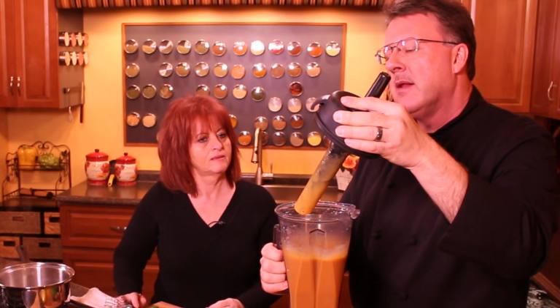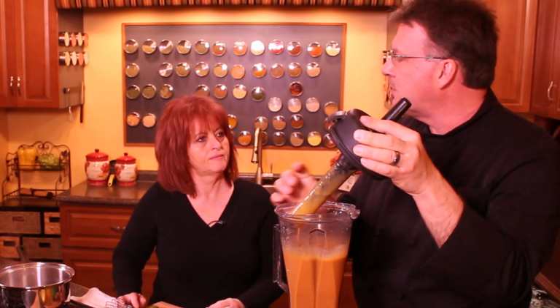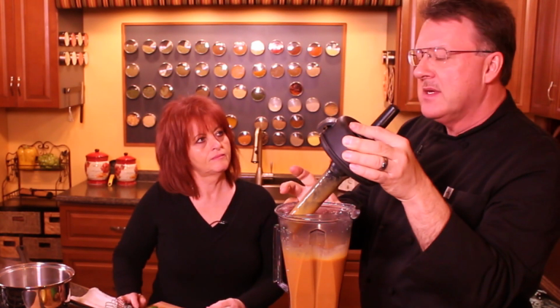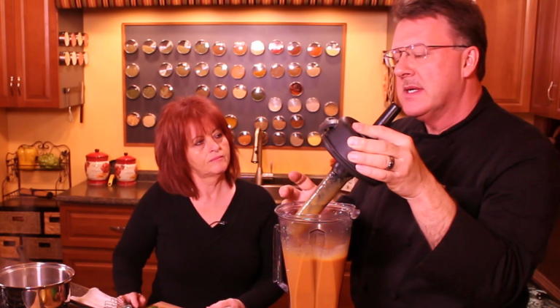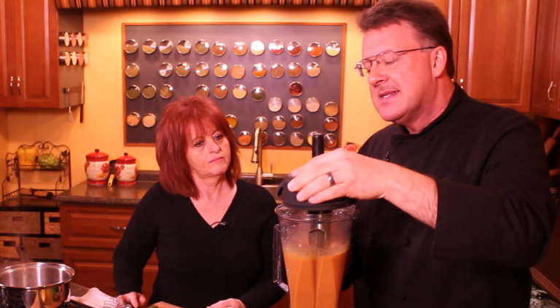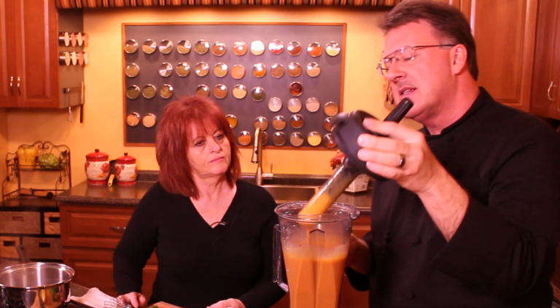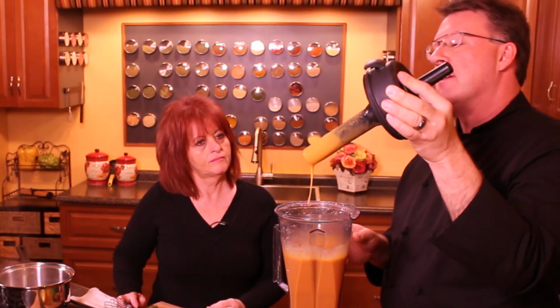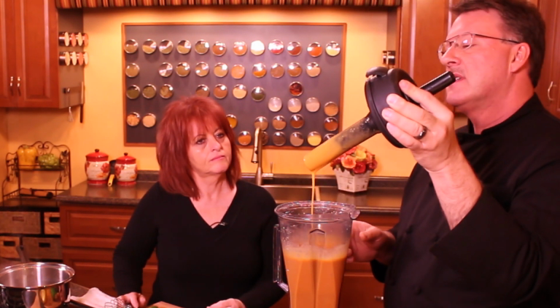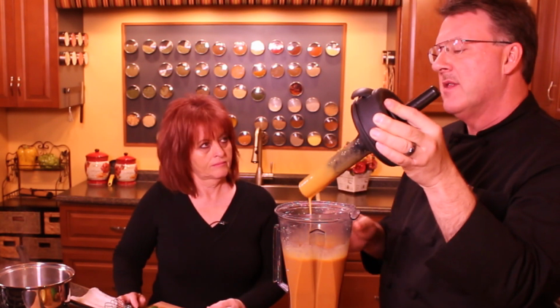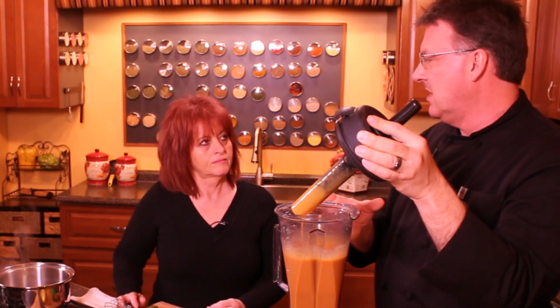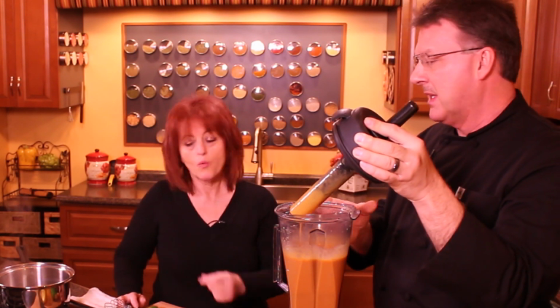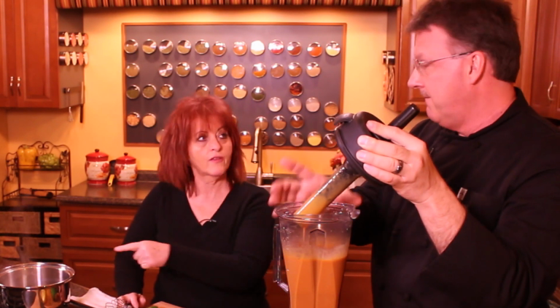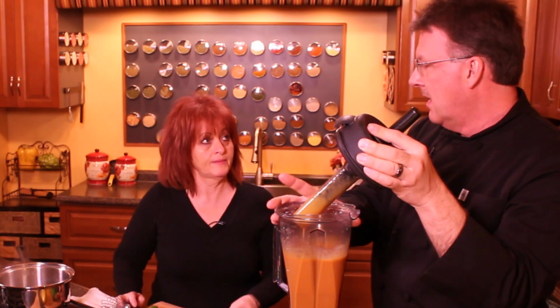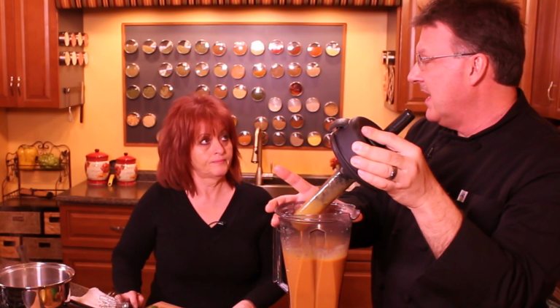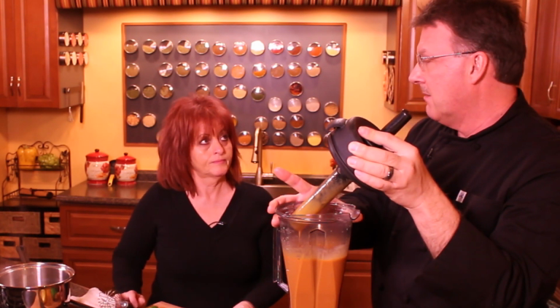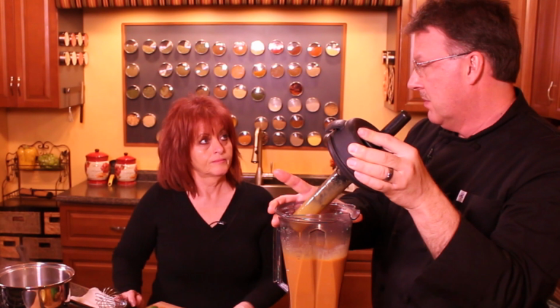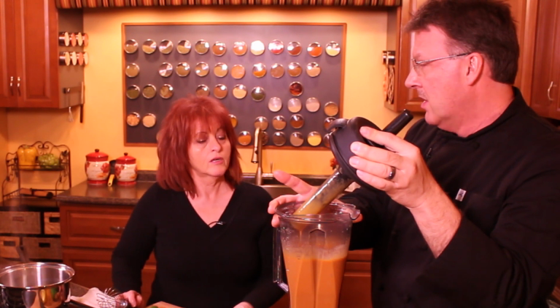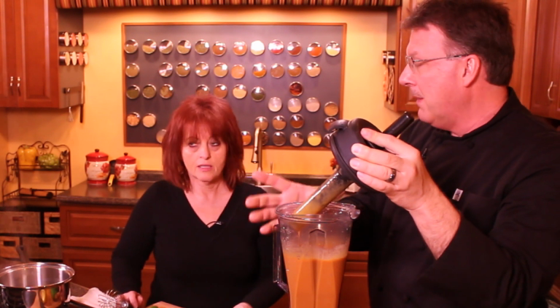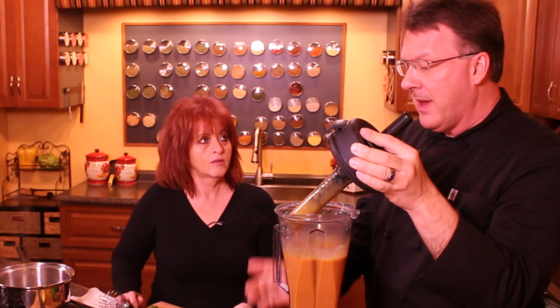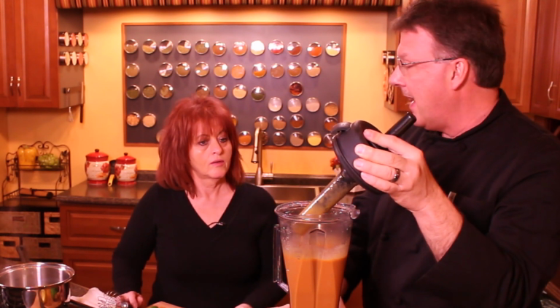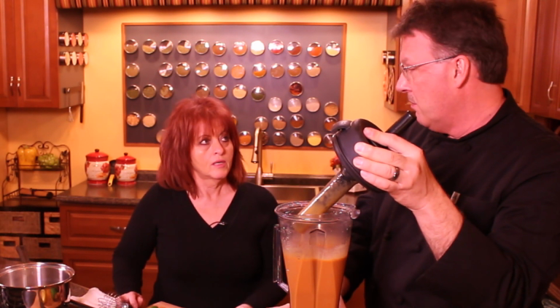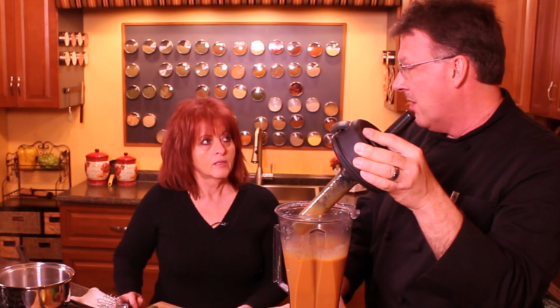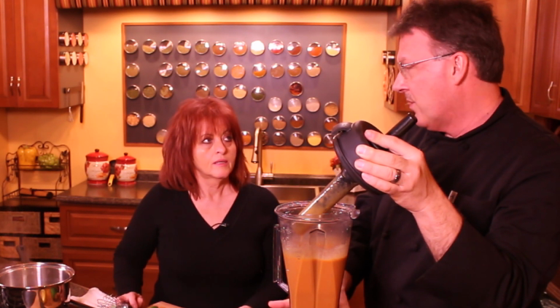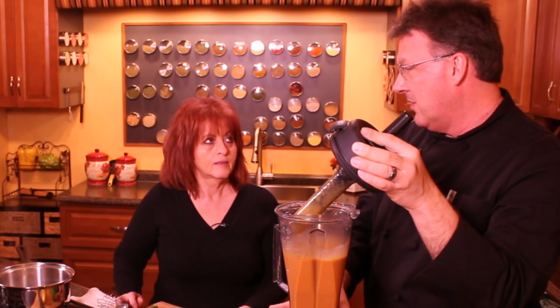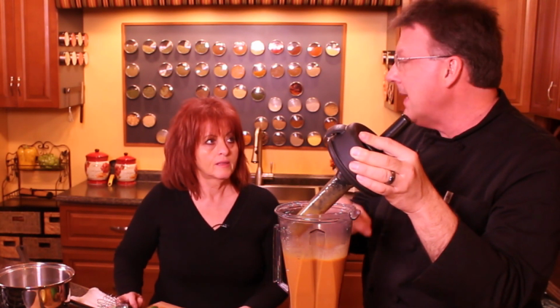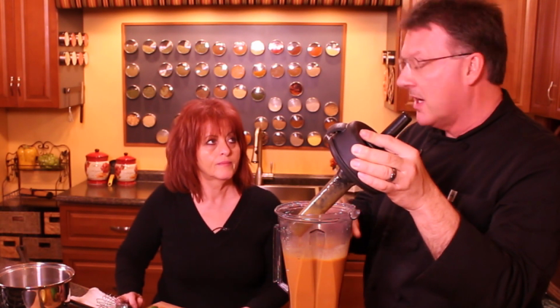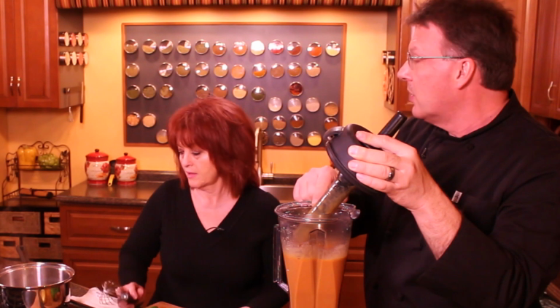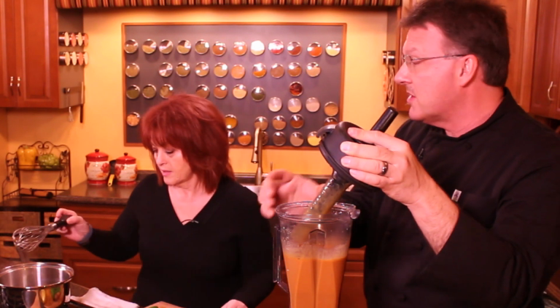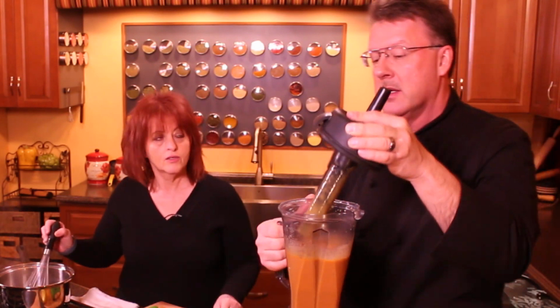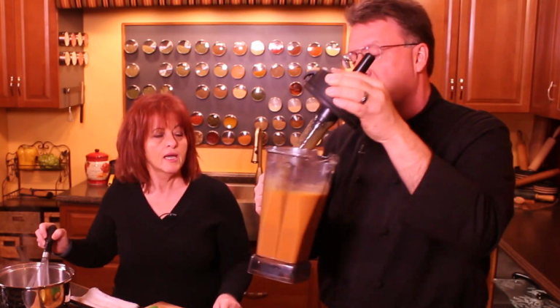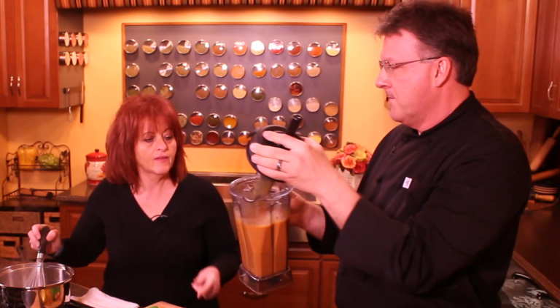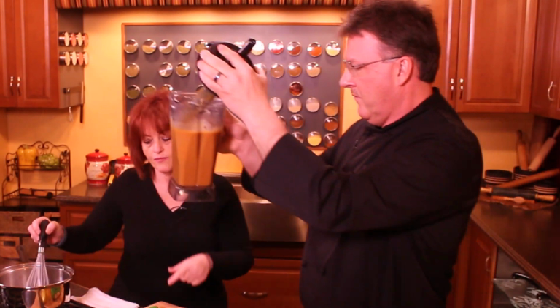The nice part about this is it's a bit thinner than my cheese sauce, but we're going to thicken it by finishing it on the stove. People who don't have a high-power blender — I don't recommend doing my regular cheese sauce, but you could do this one.